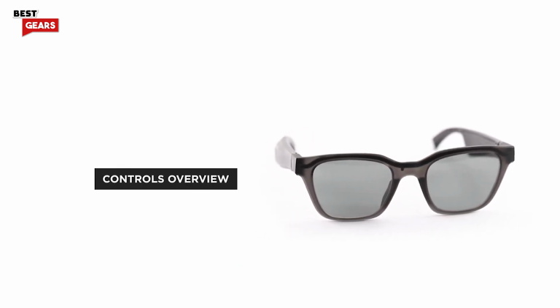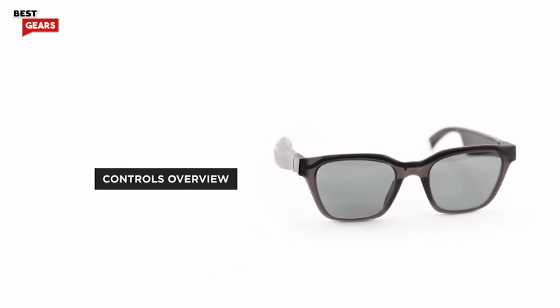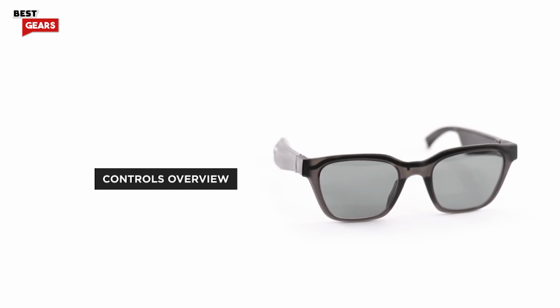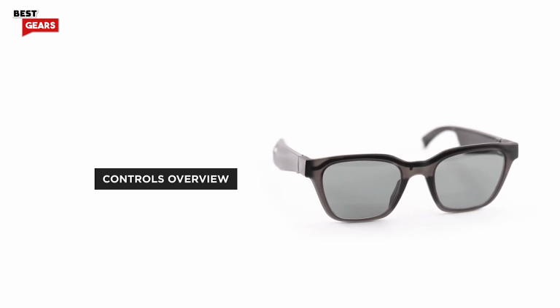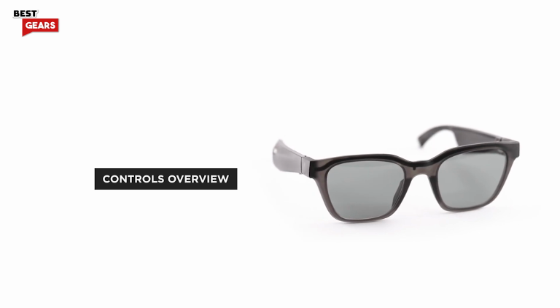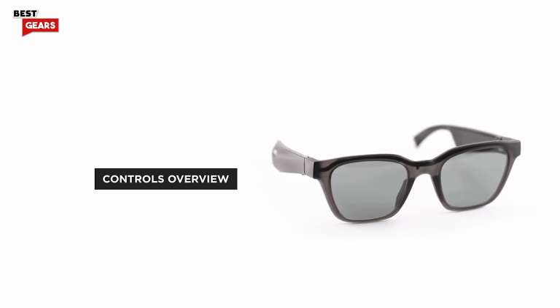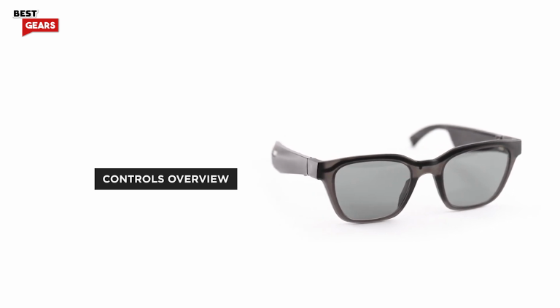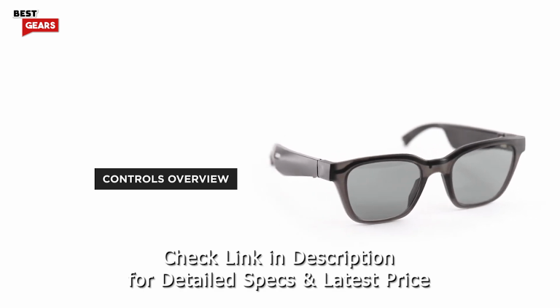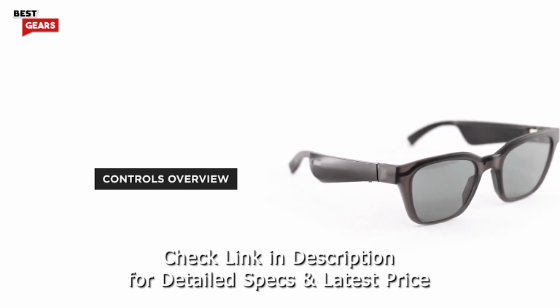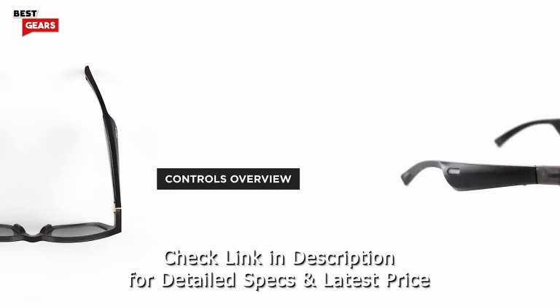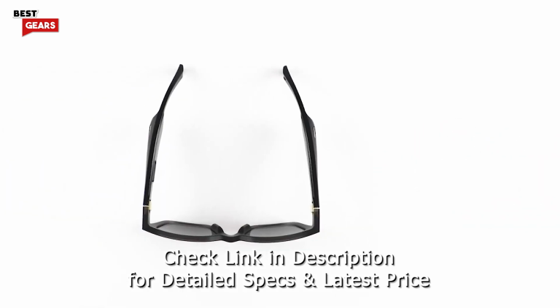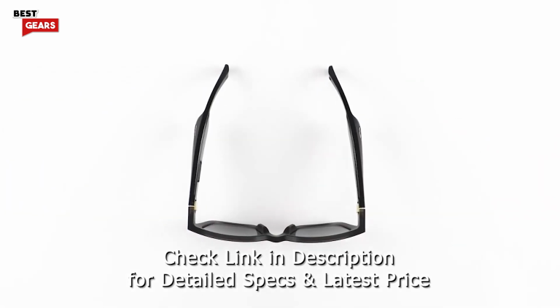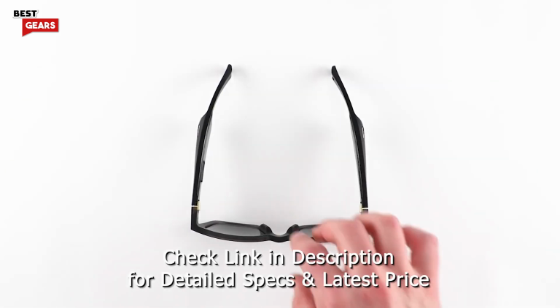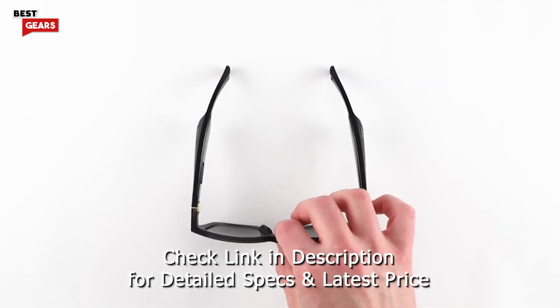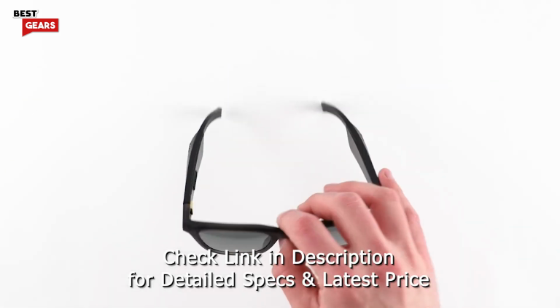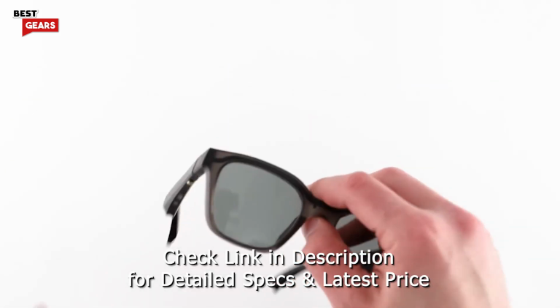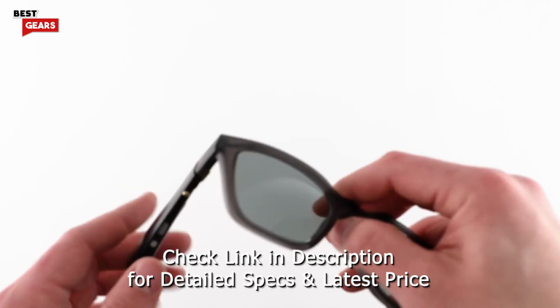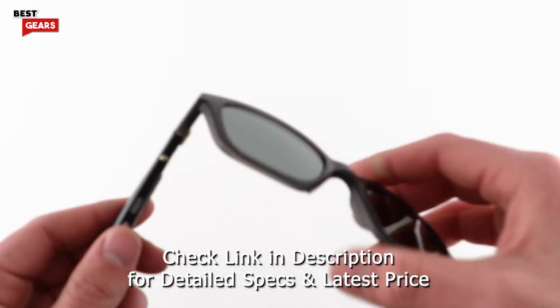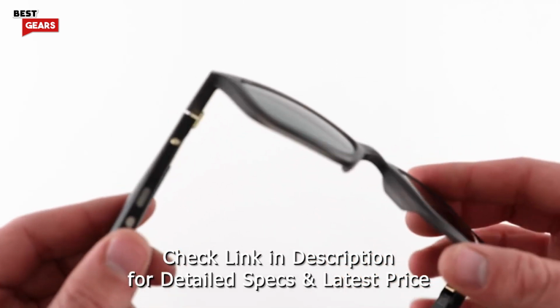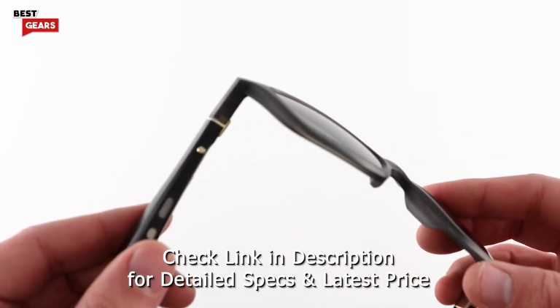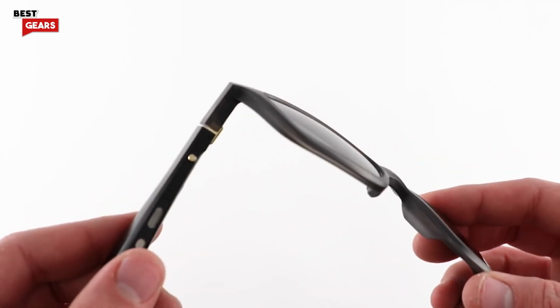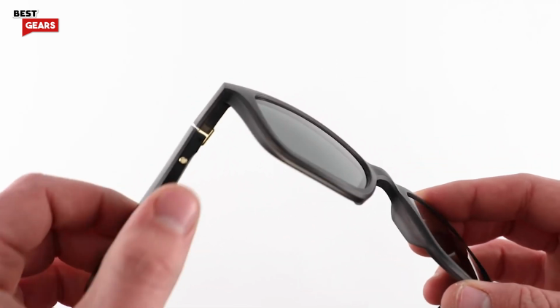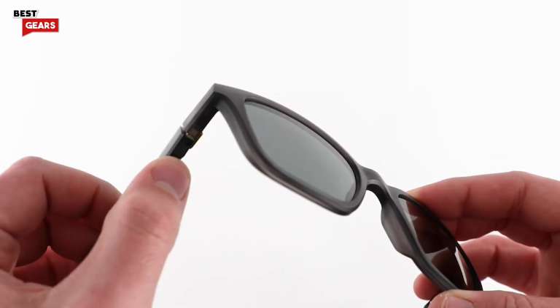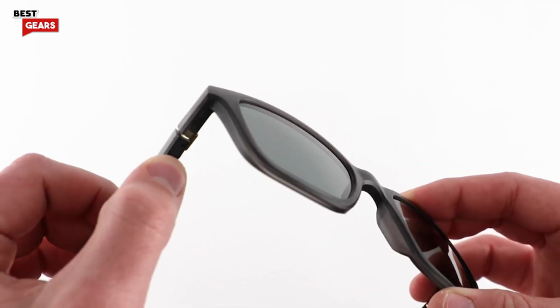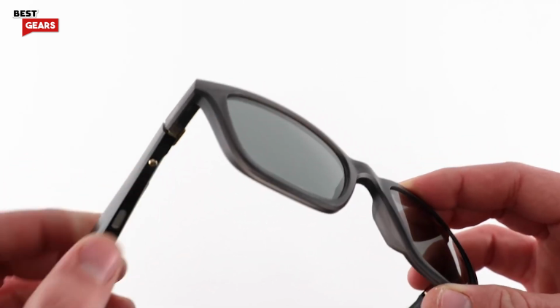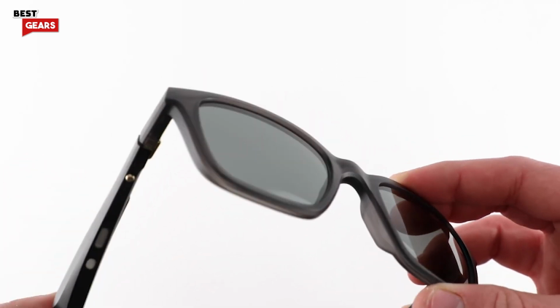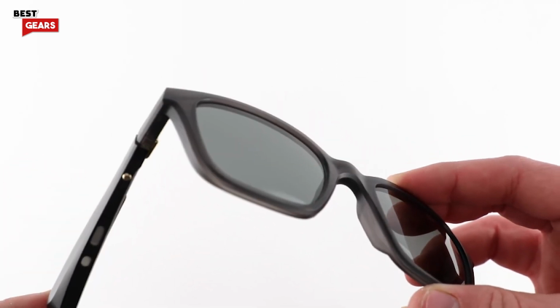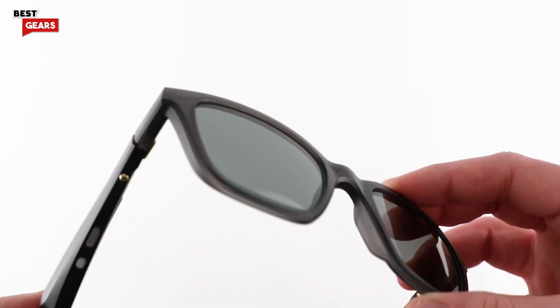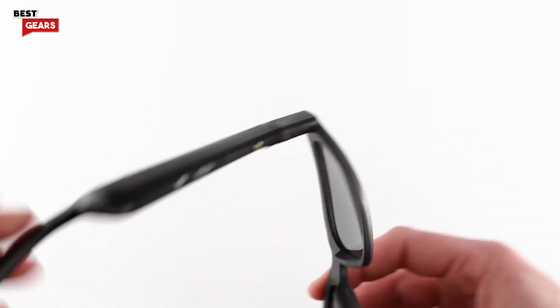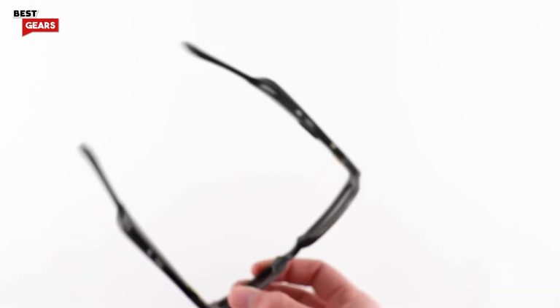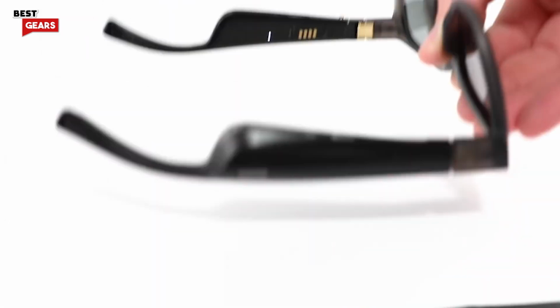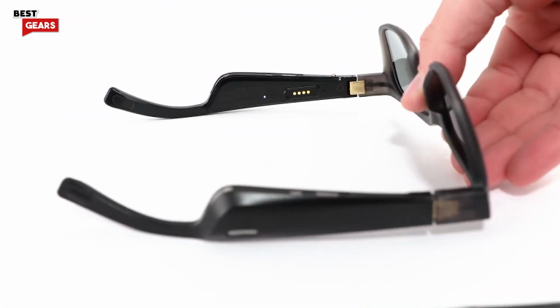In this video, we'll give you an overview of the controls on your Bose Frames. To power on your frames, press the button on the right temple. To power off, flip the frames upside down for 2 seconds.